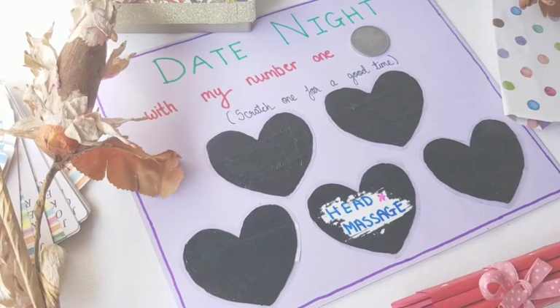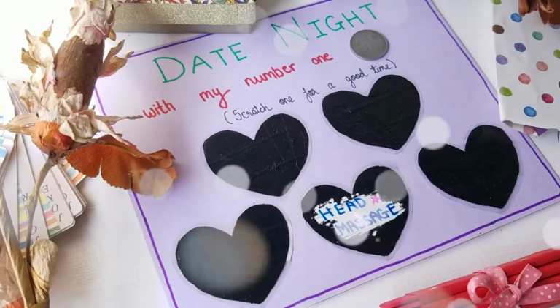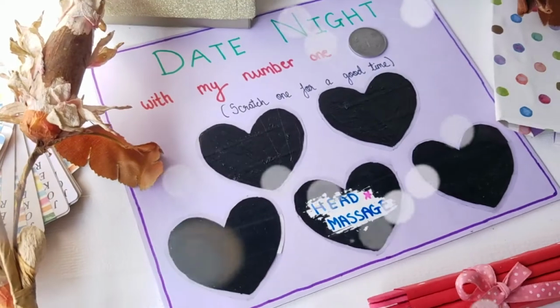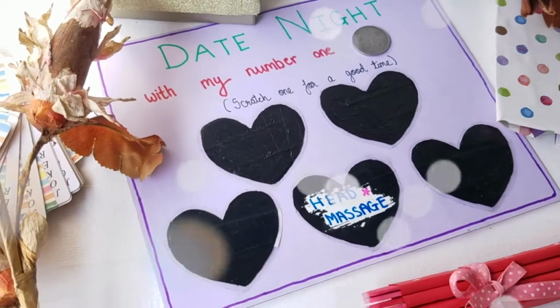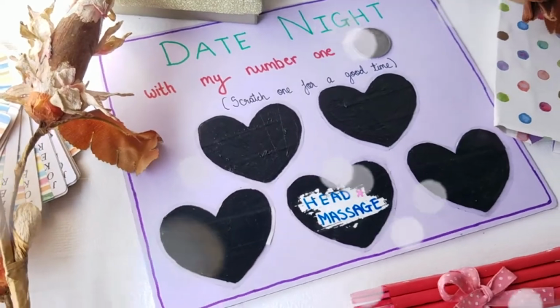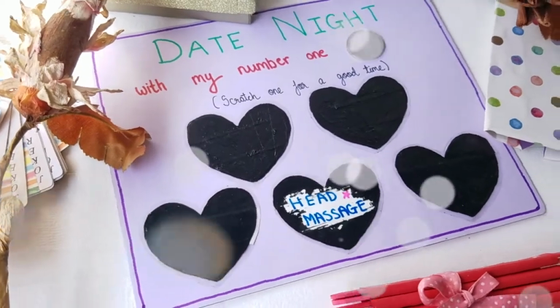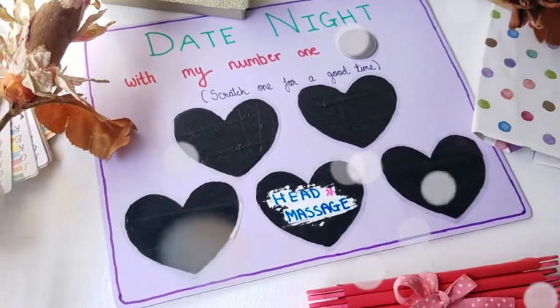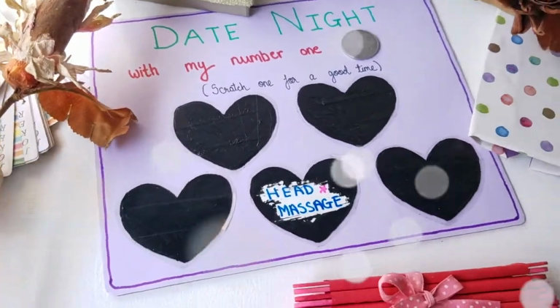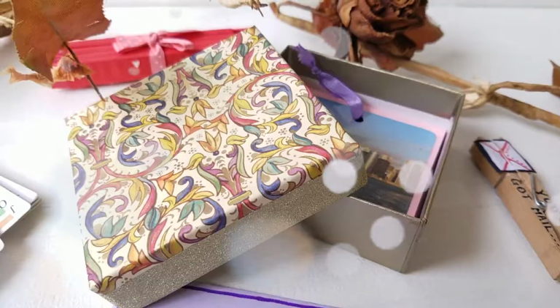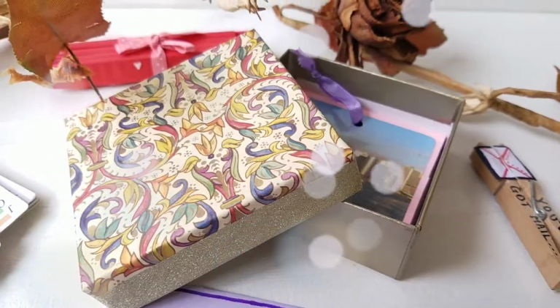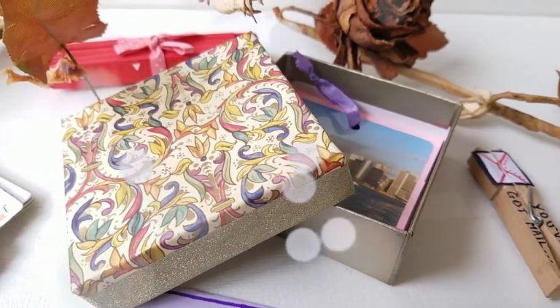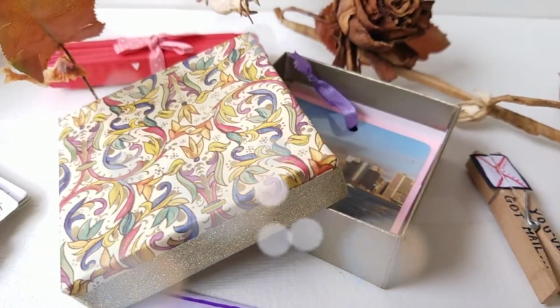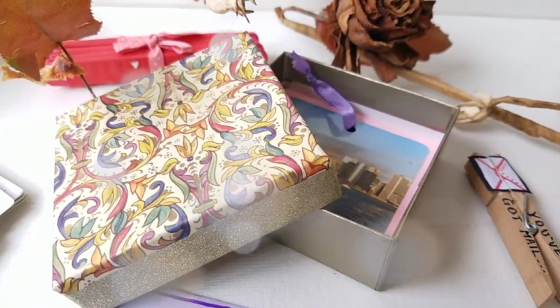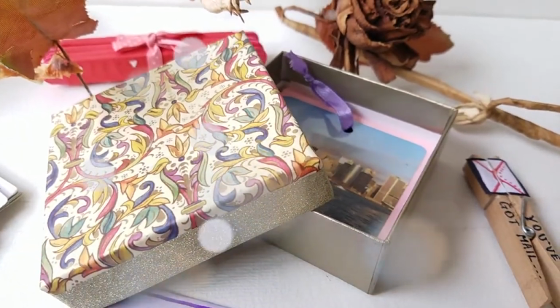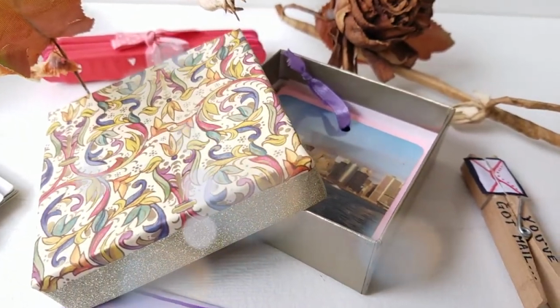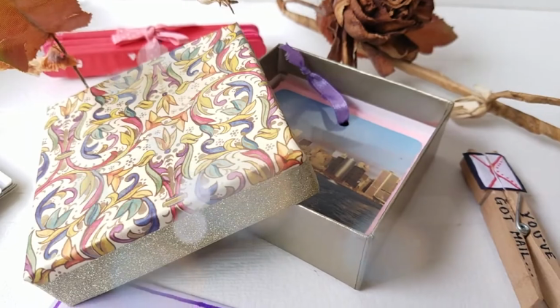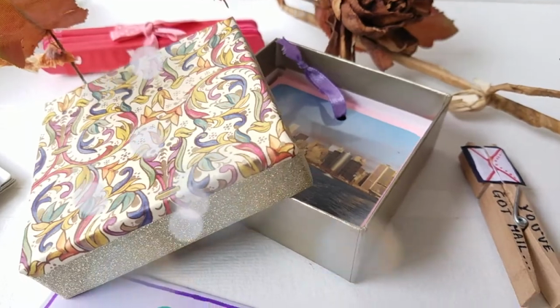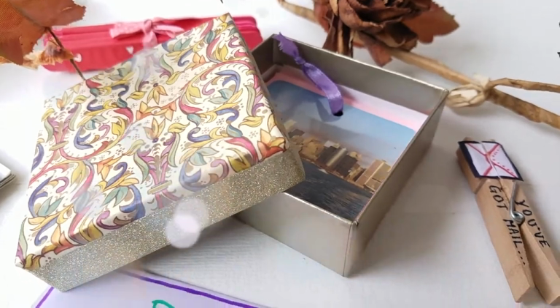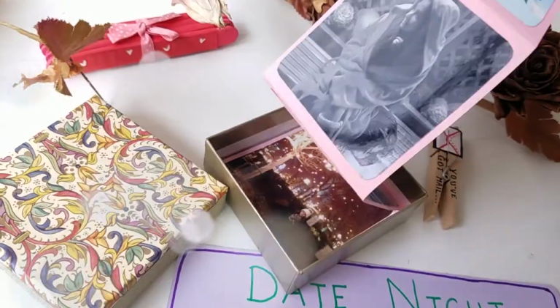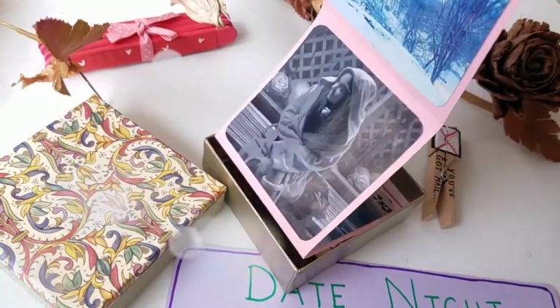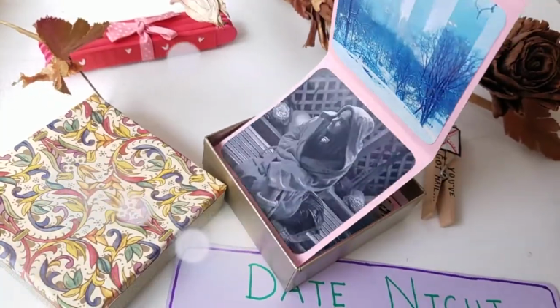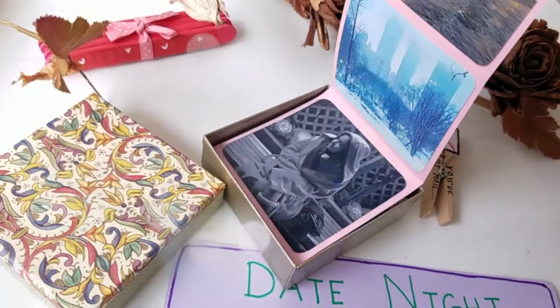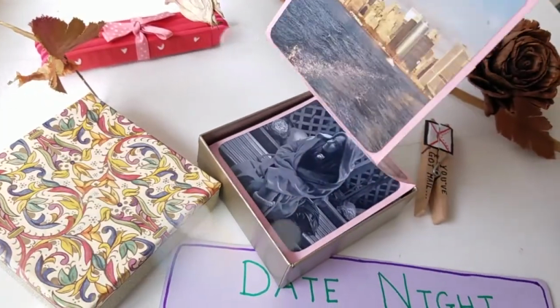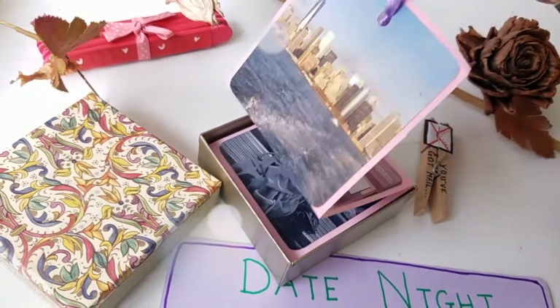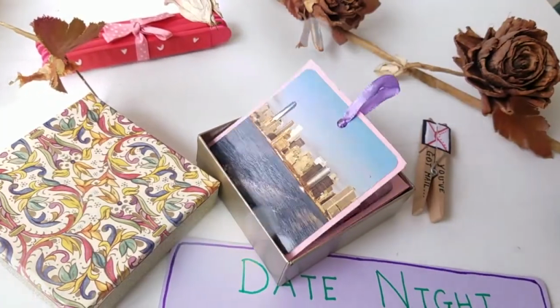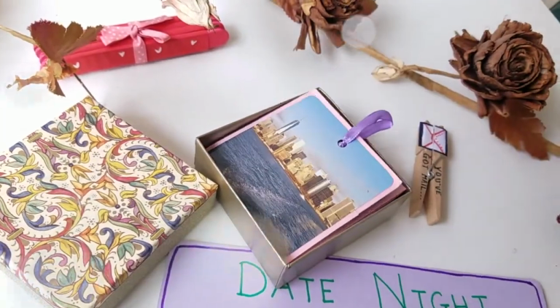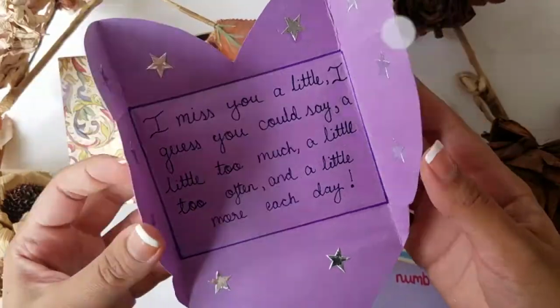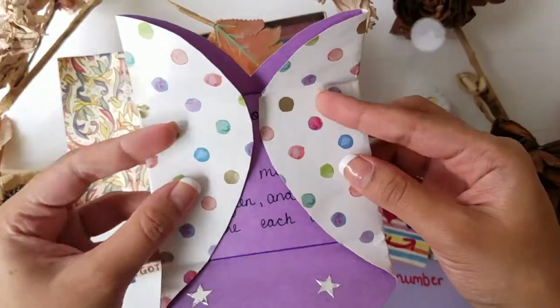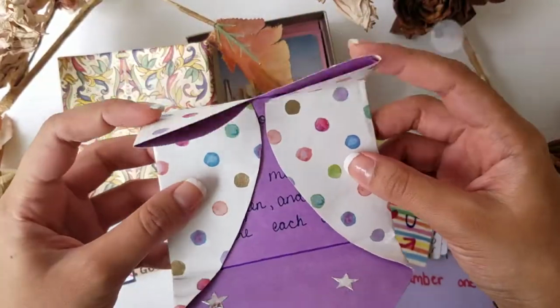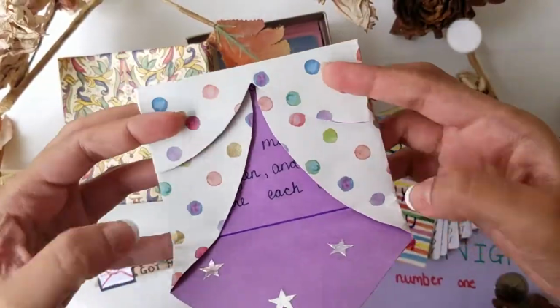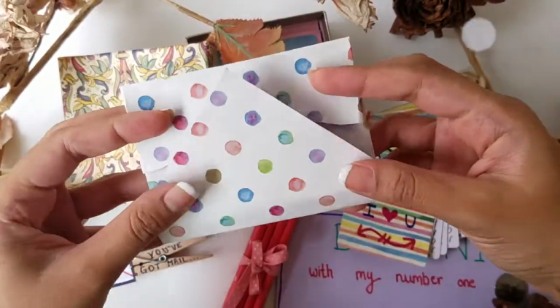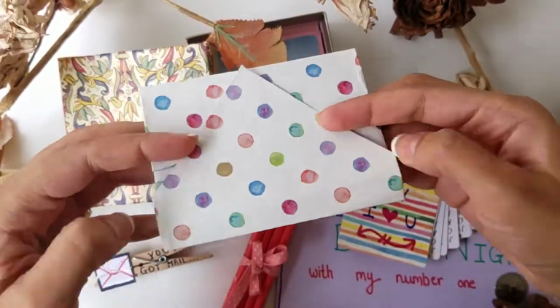Hi guys, welcome to my channel. Today I will show you several gift ideas that you can DIY for your loved ones. Let's get started.